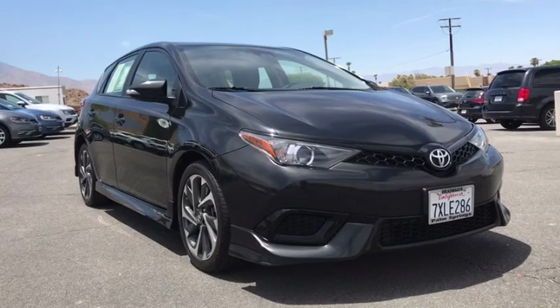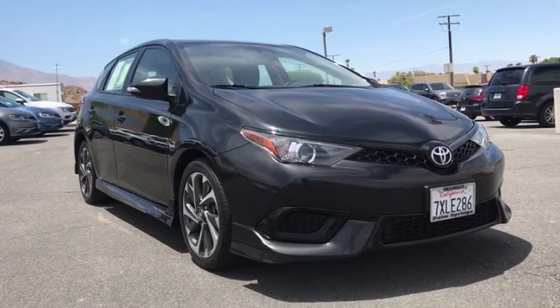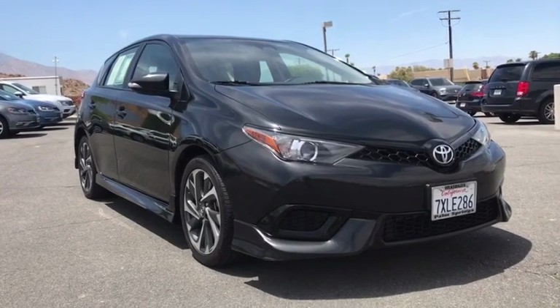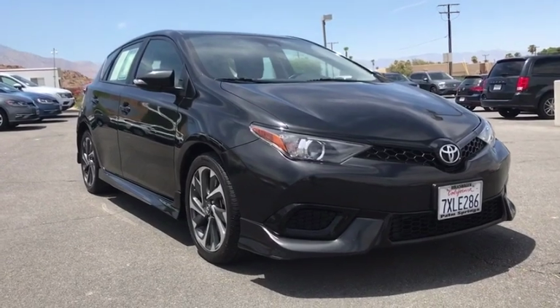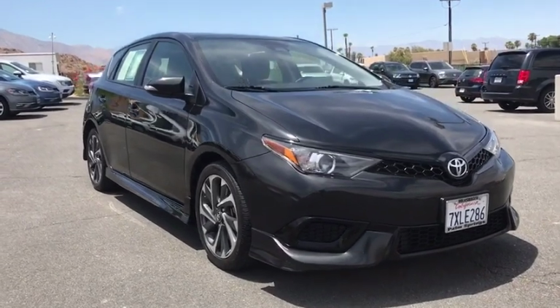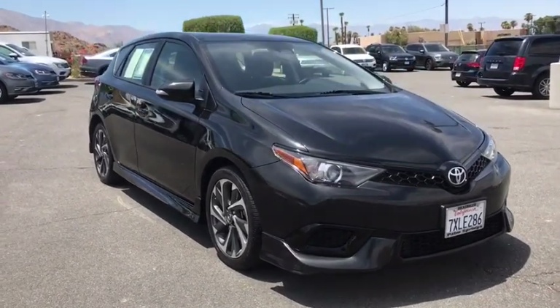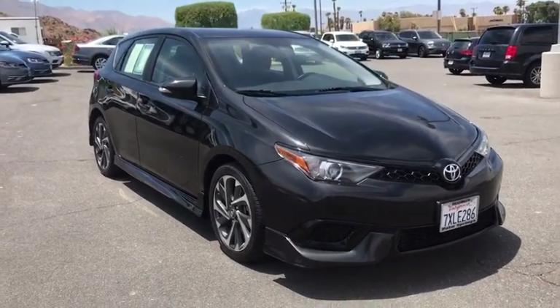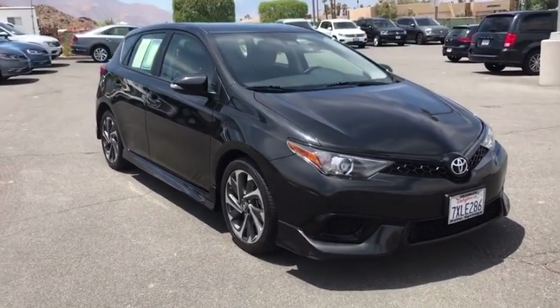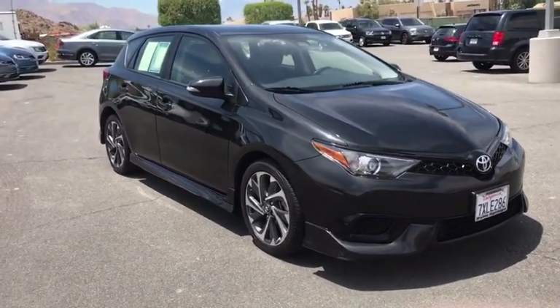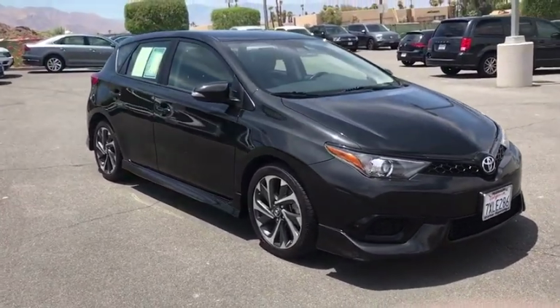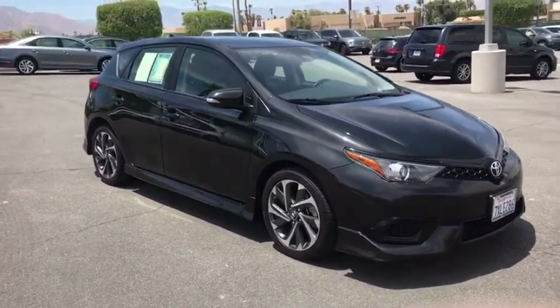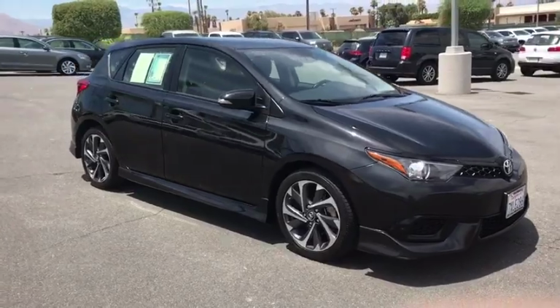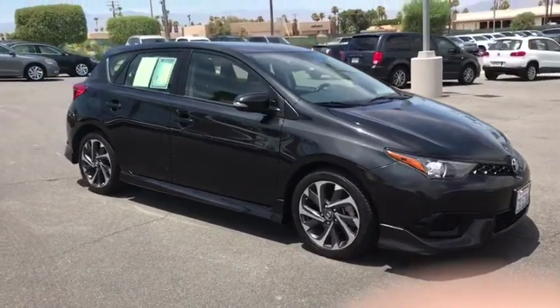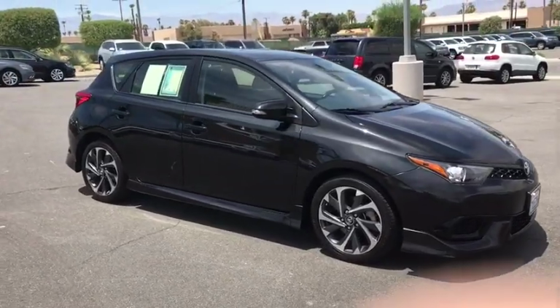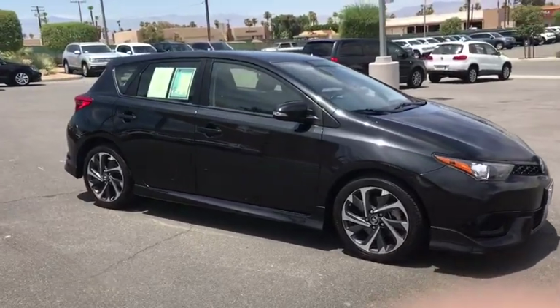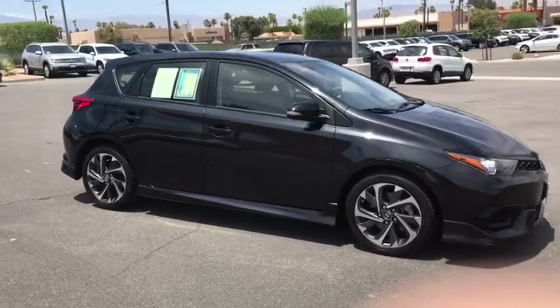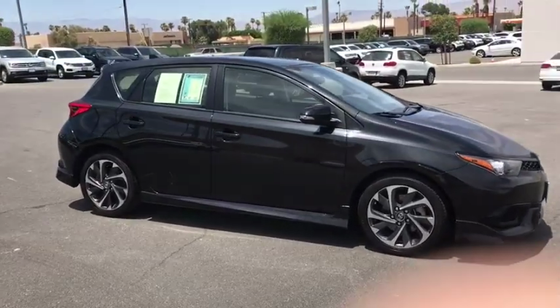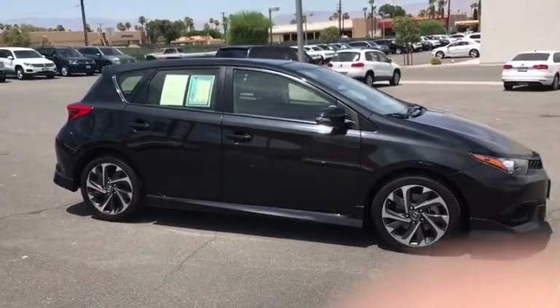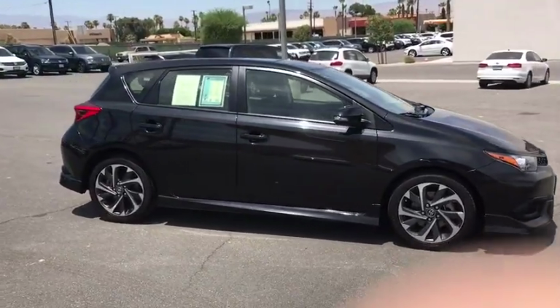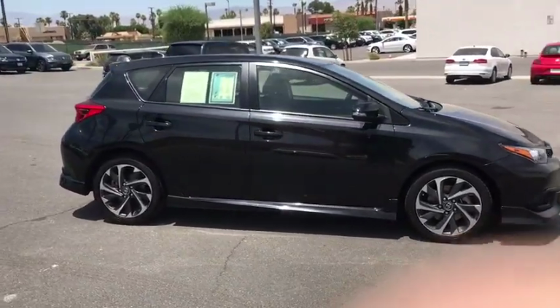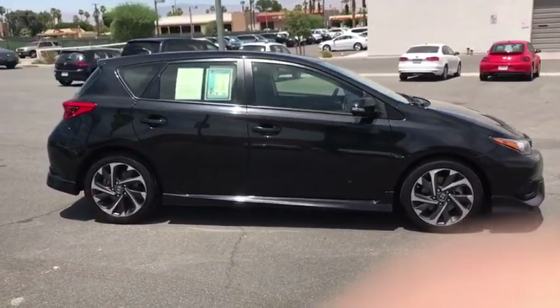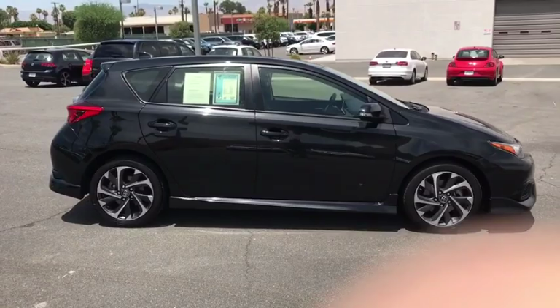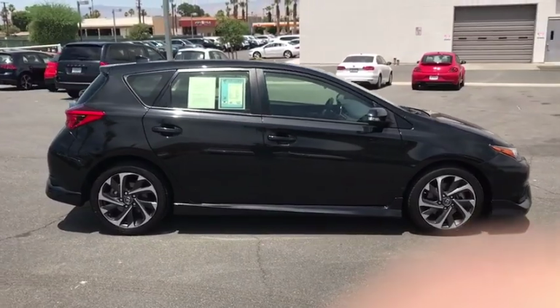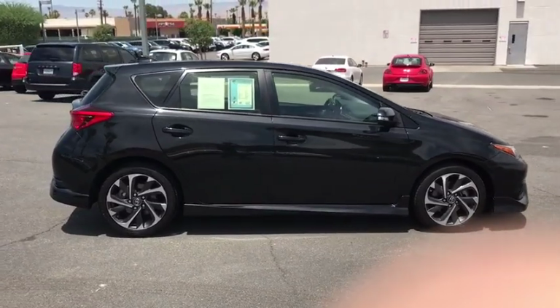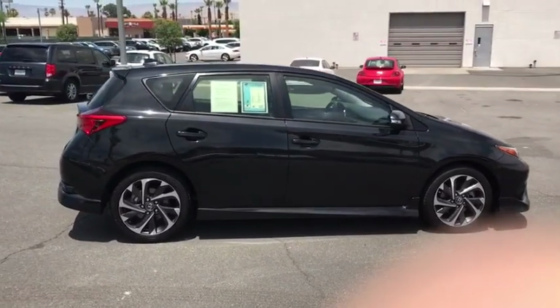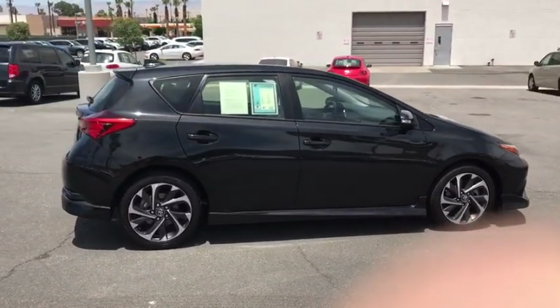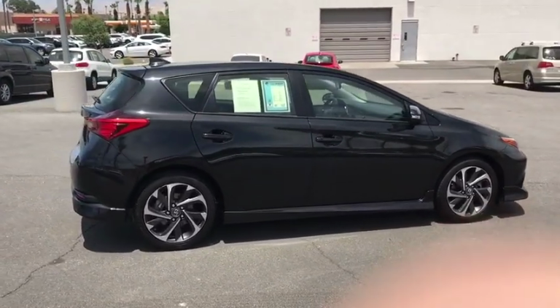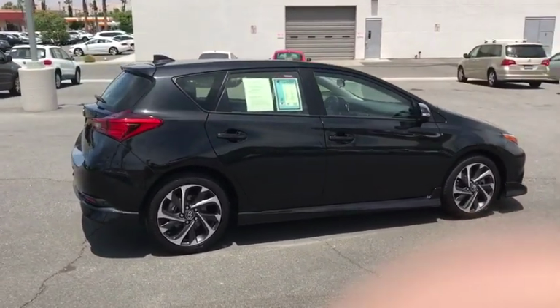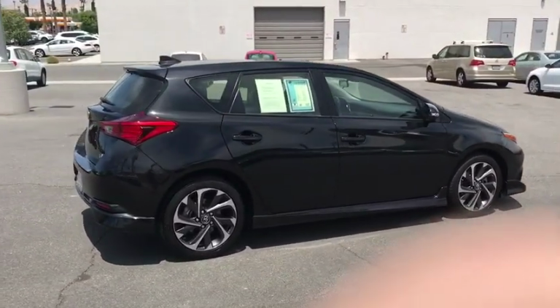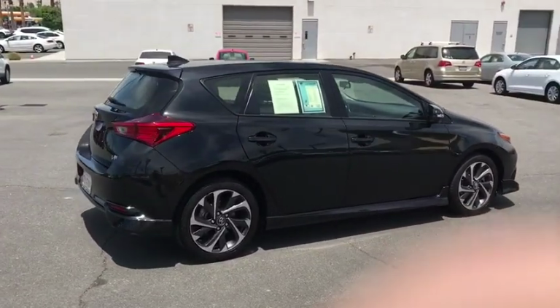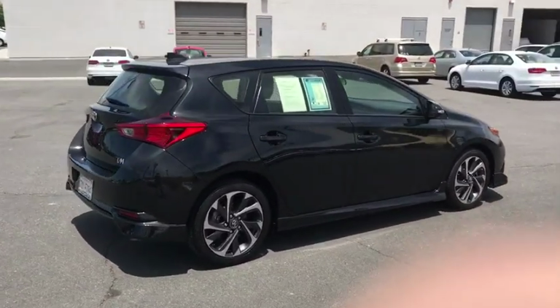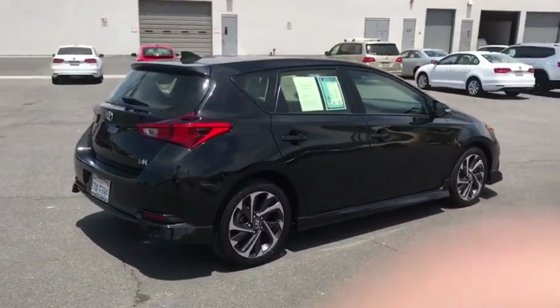Looking for the right vehicle? Check out the 2017 Toyota Corolla IM. The Toyota Corolla IM is a functional hatchback with a sporty look. You'll be thrilled with a comfortable ride, spacious interior, and overall enjoyable driving experience.